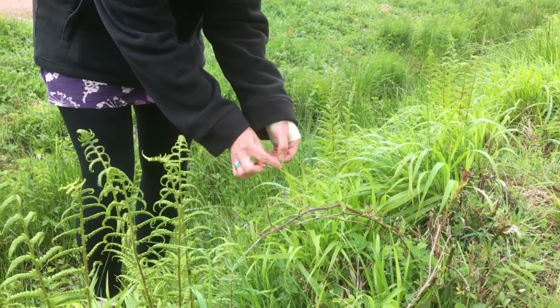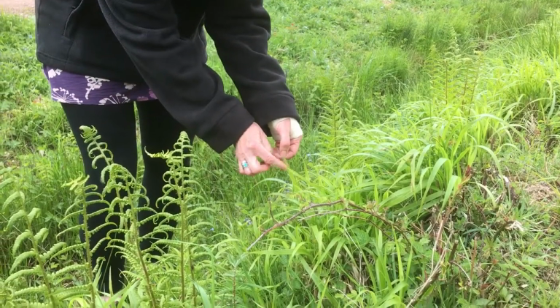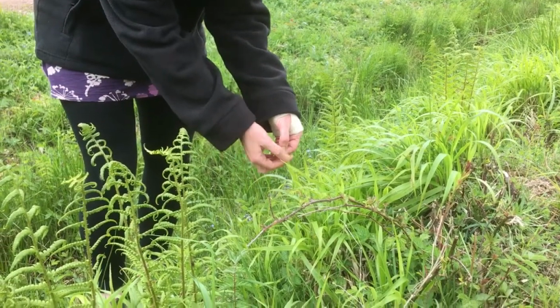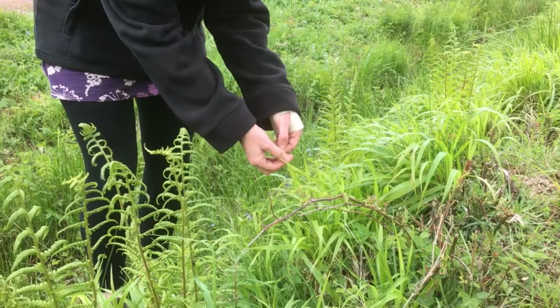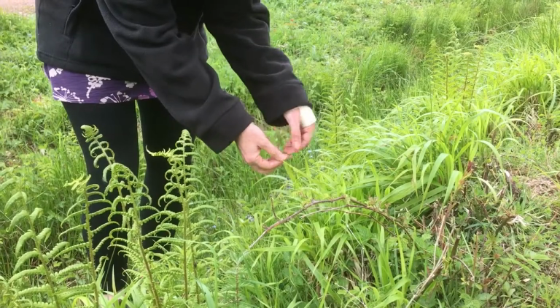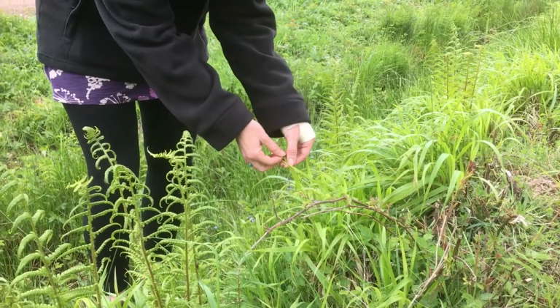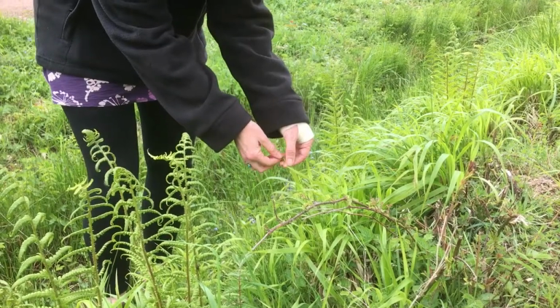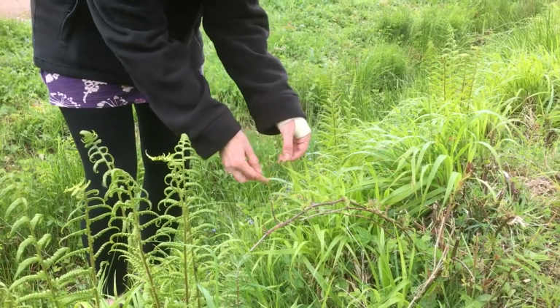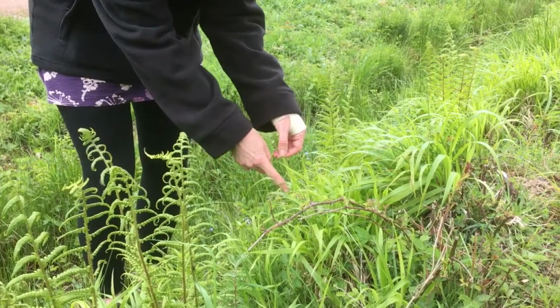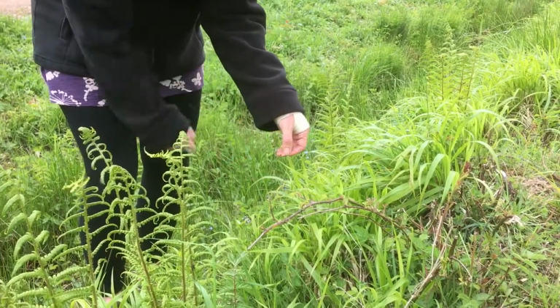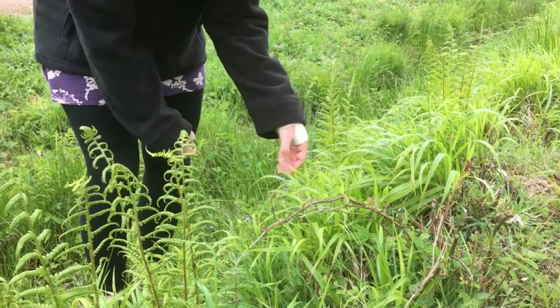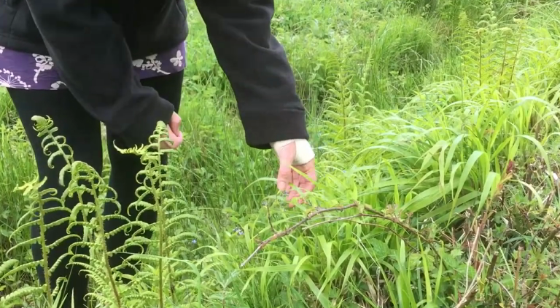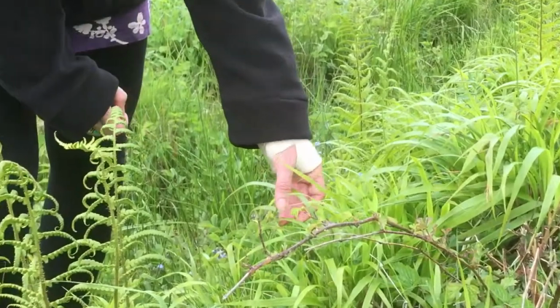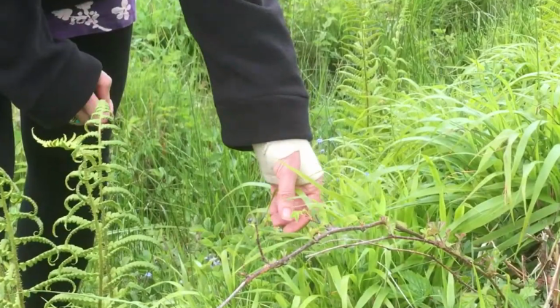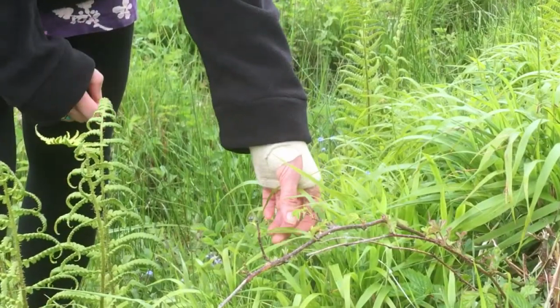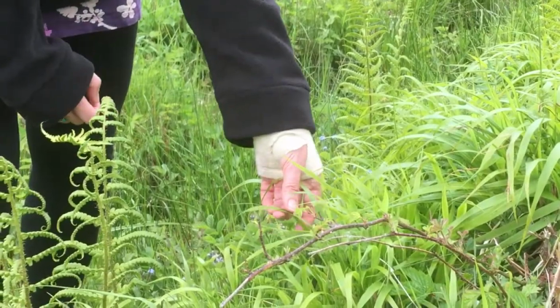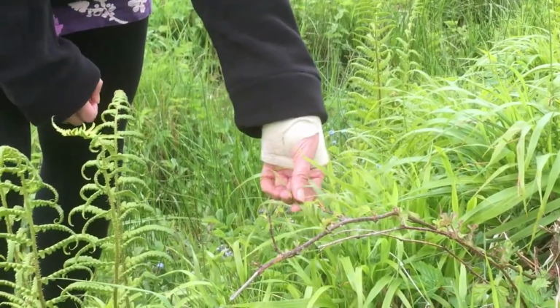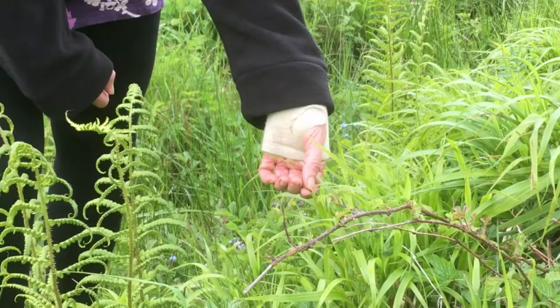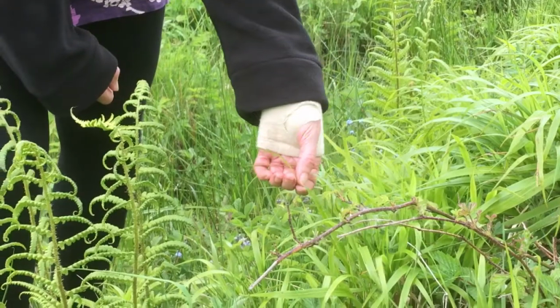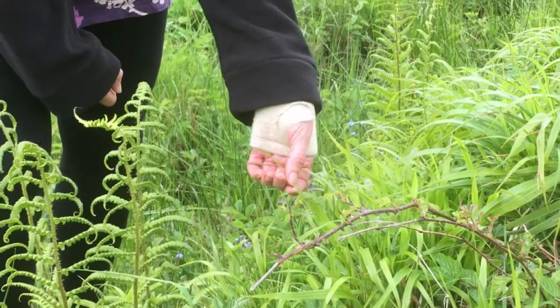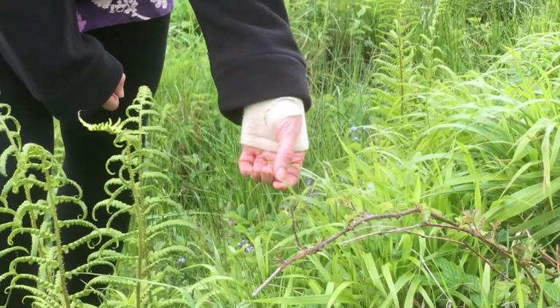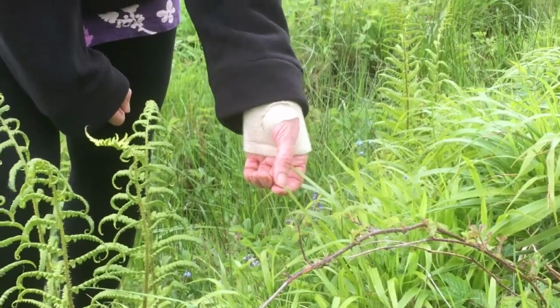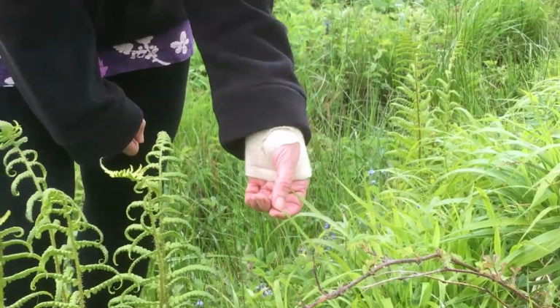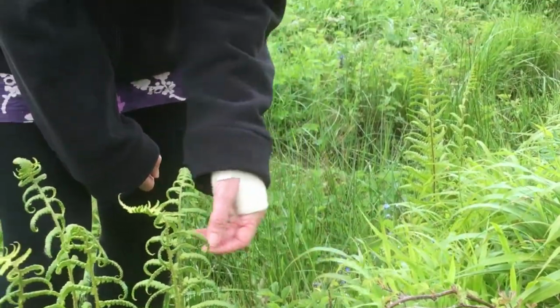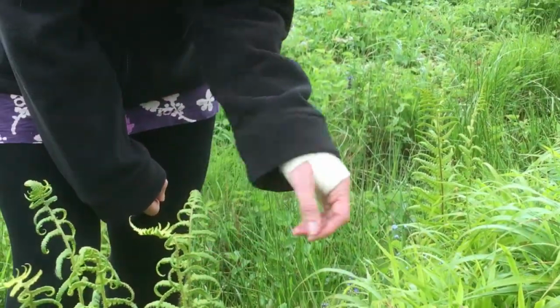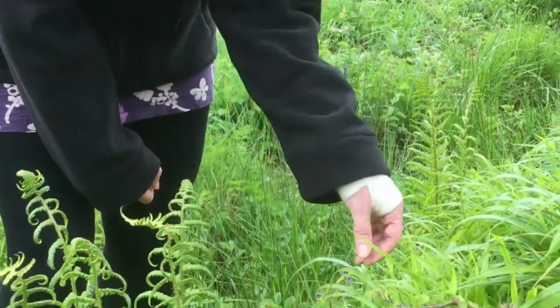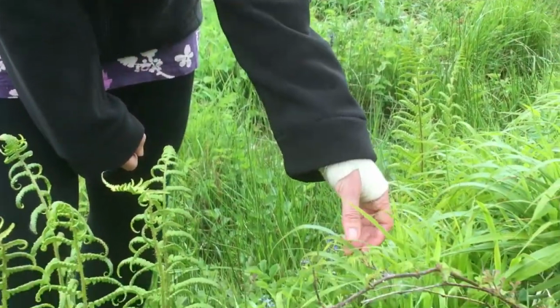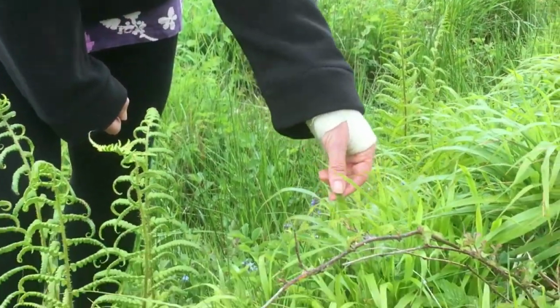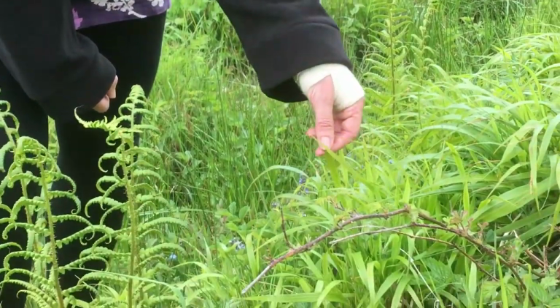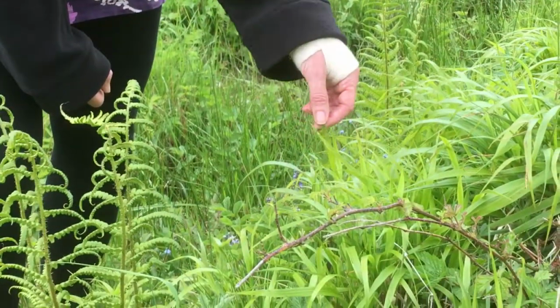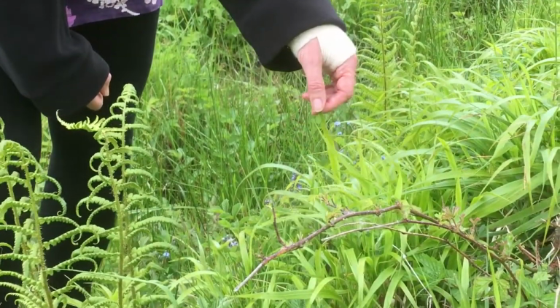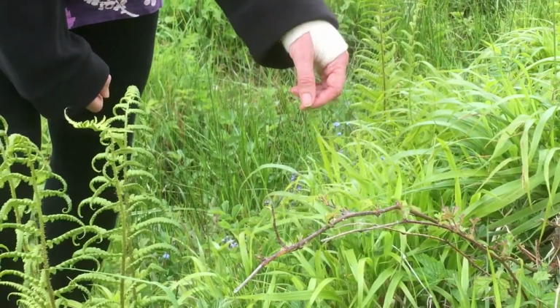And then when they've finished eating on that piece of grass, they'll move to another piece and do the same on that one. And they'll do that until they've molted, grown and molted five times.